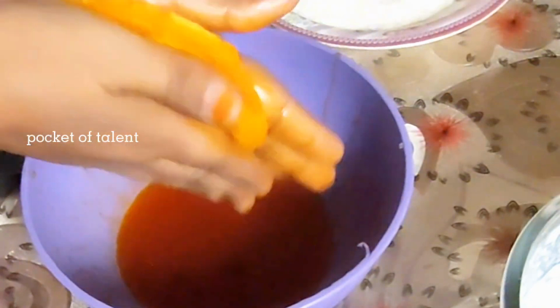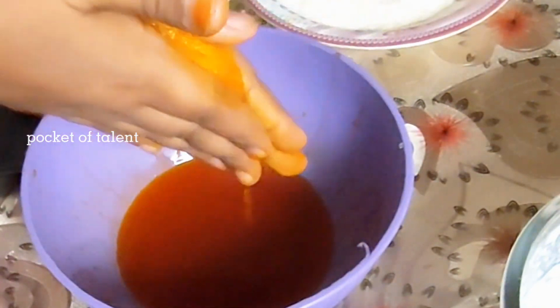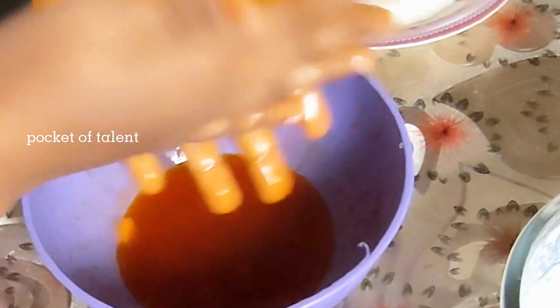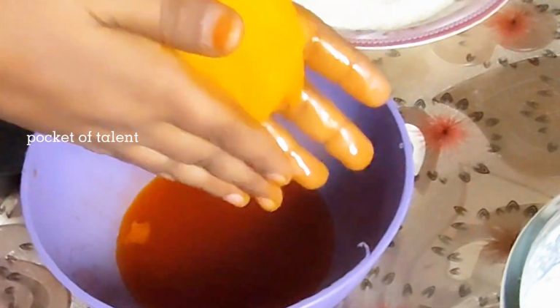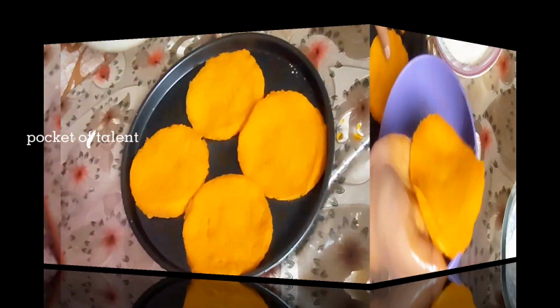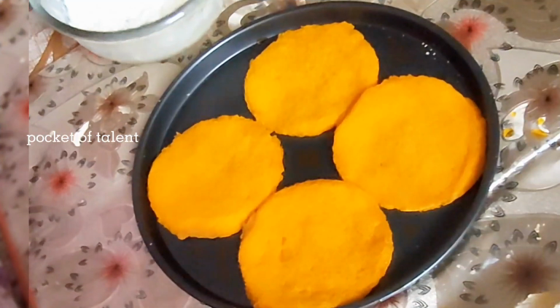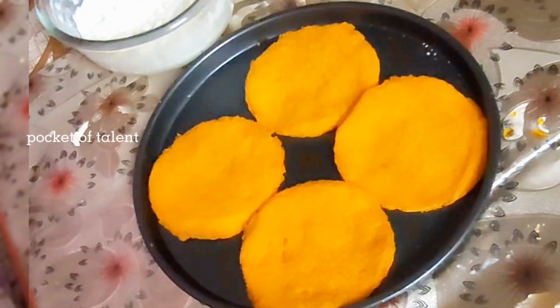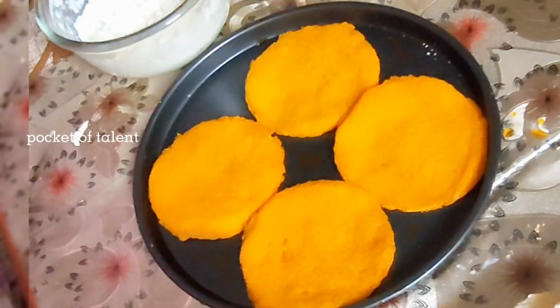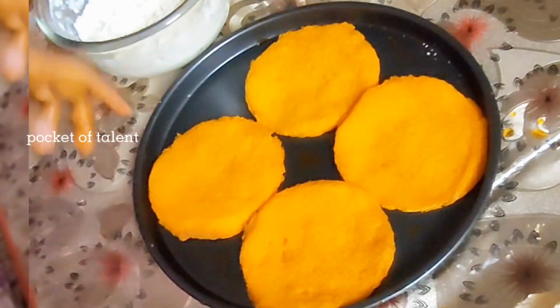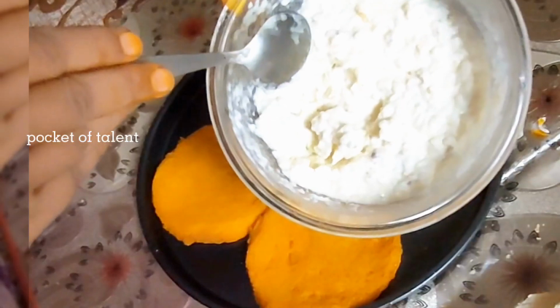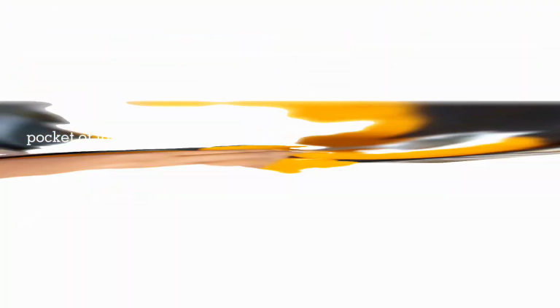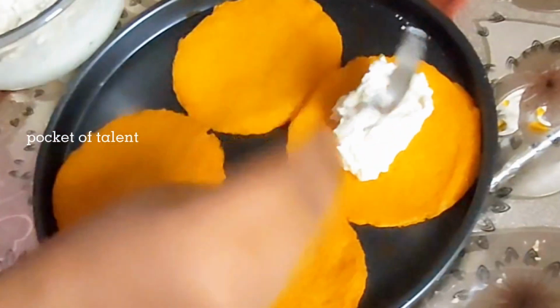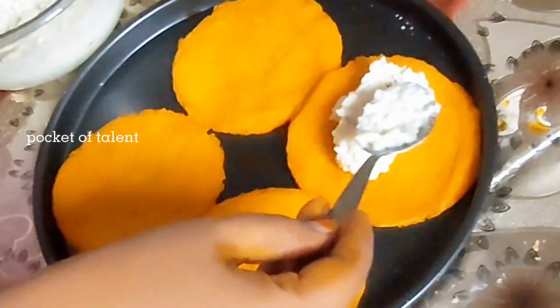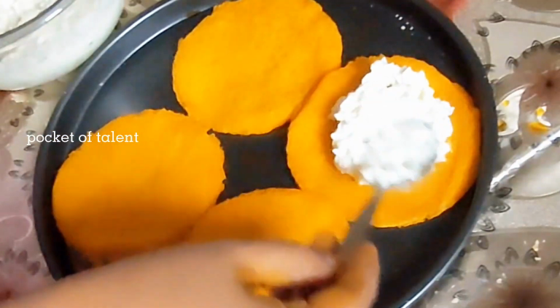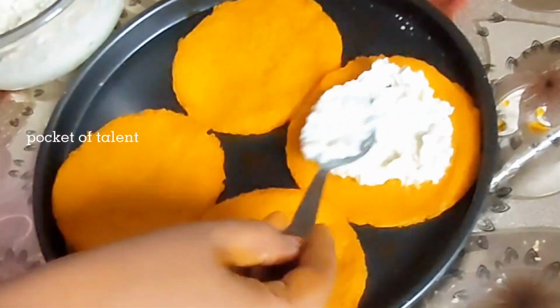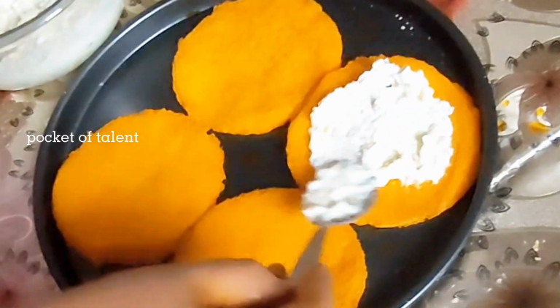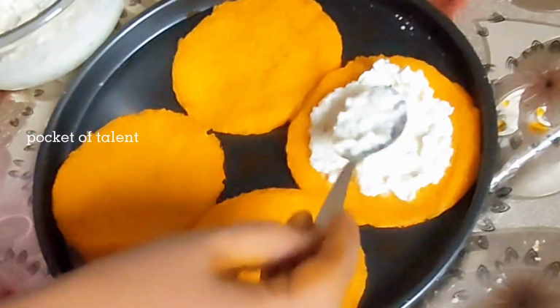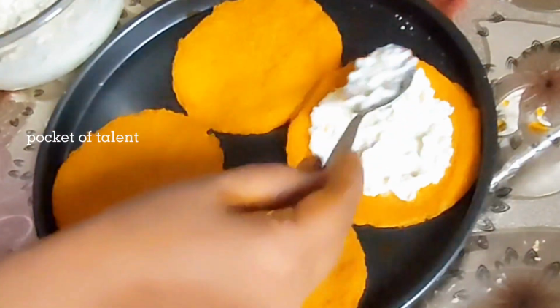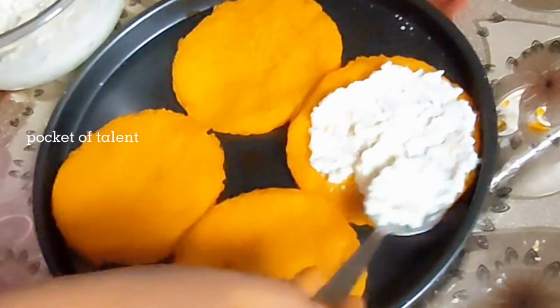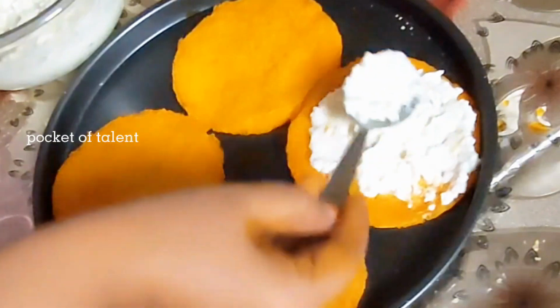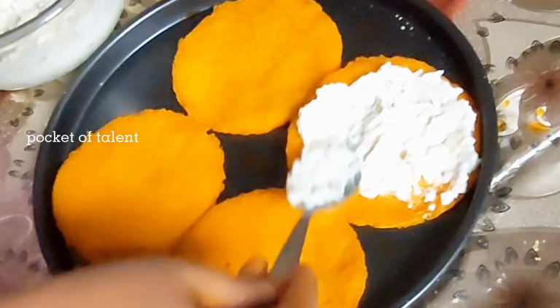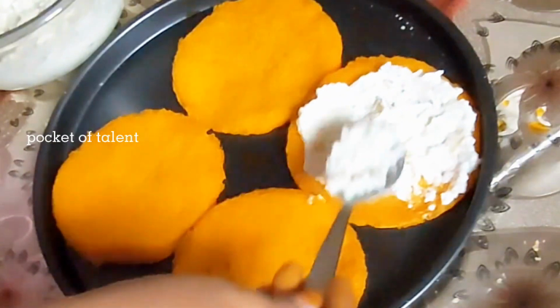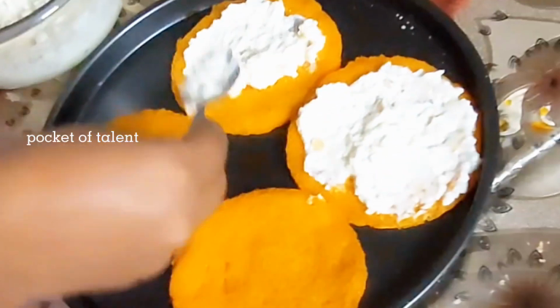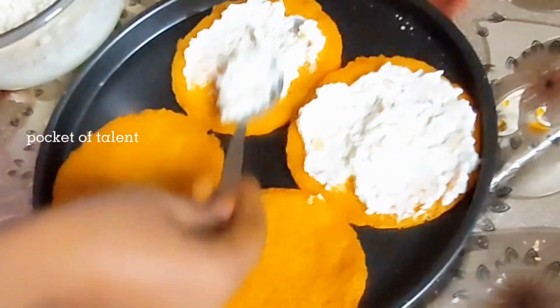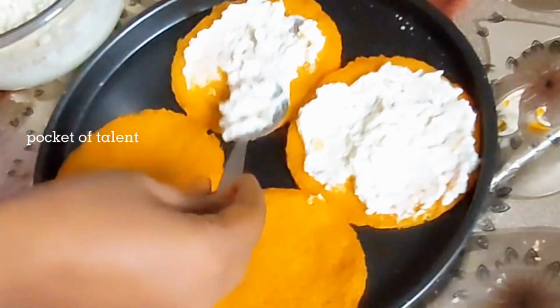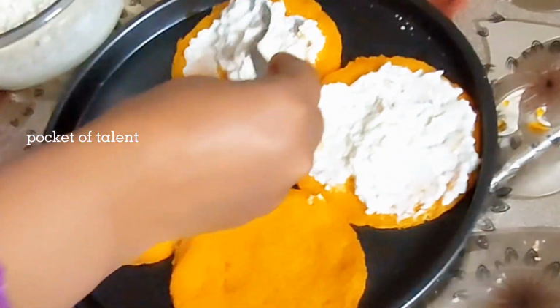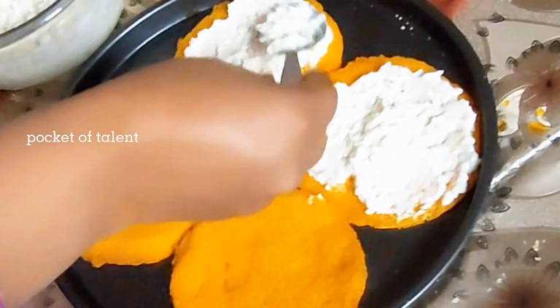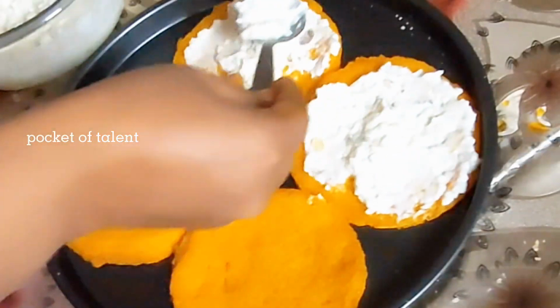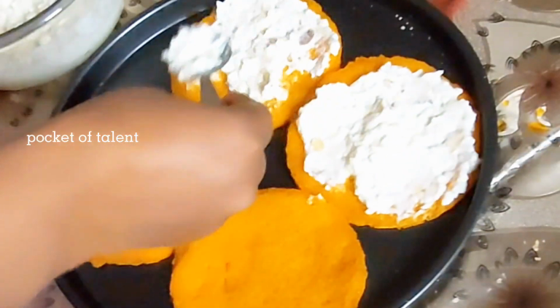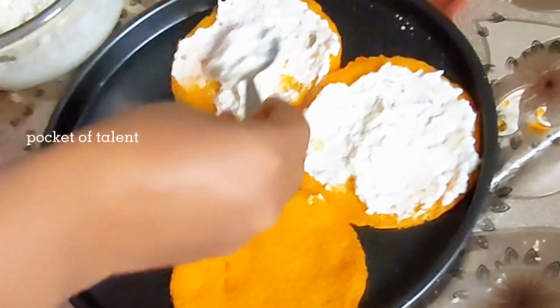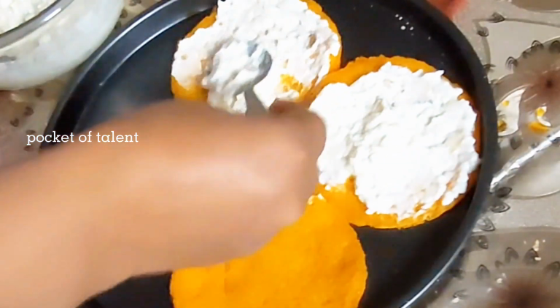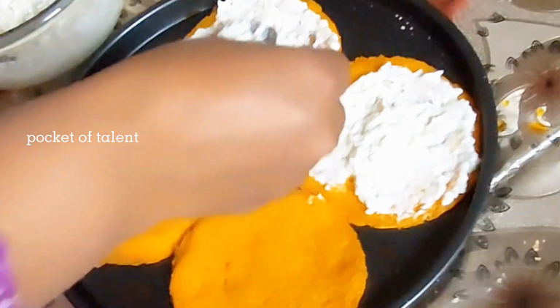It is a no-fire recipe. It is a very quick recipe — when you don't have much time, it is perfect for making this recipe. In a very small time, there is no problem.